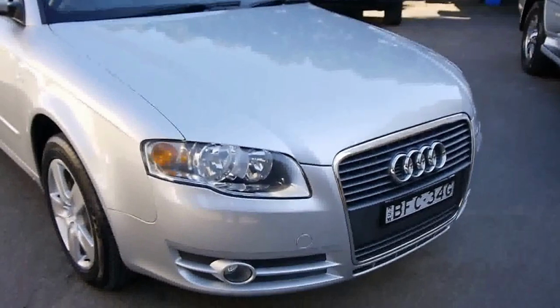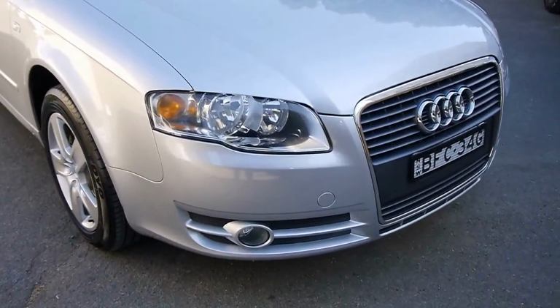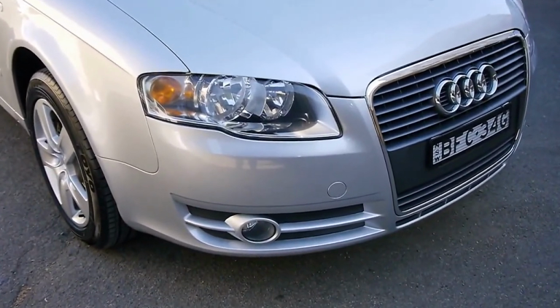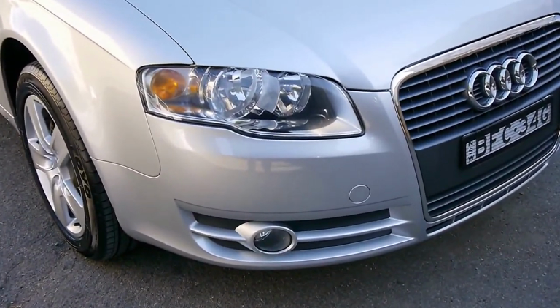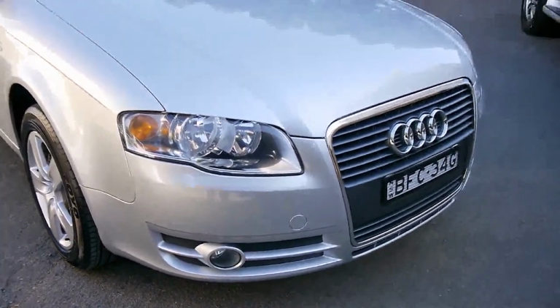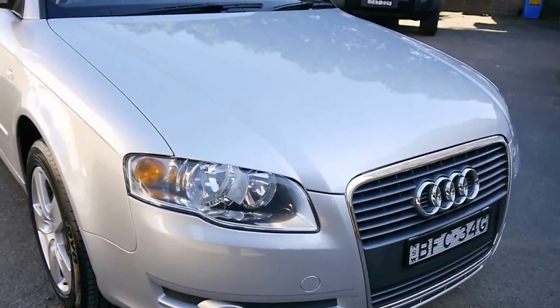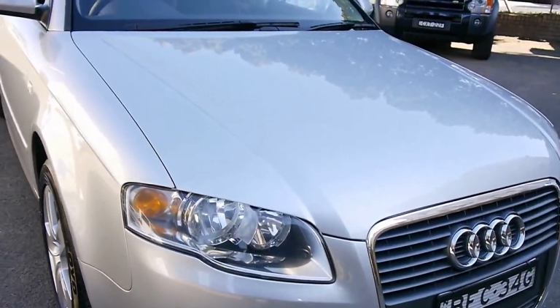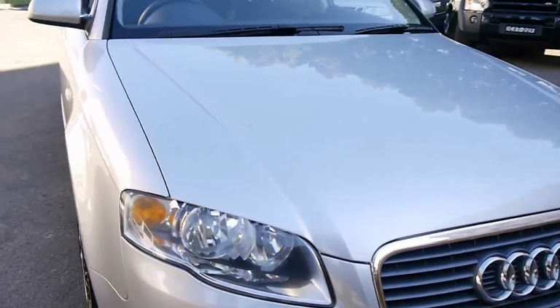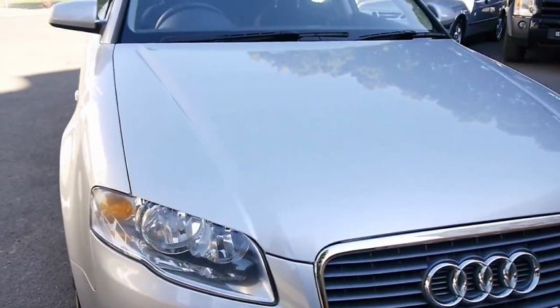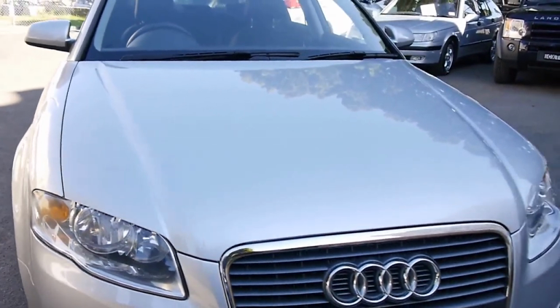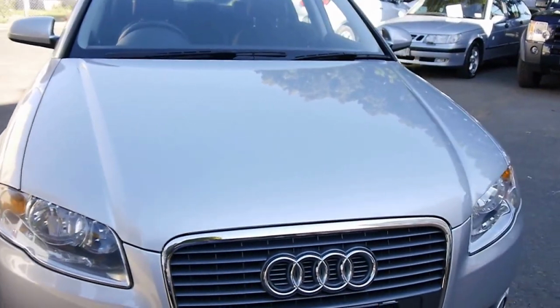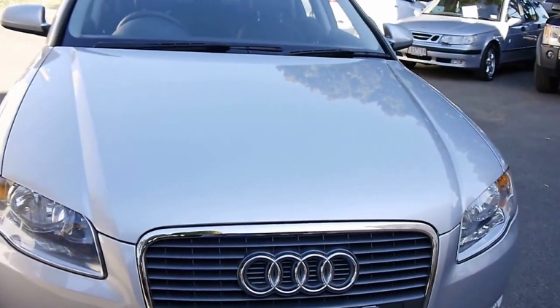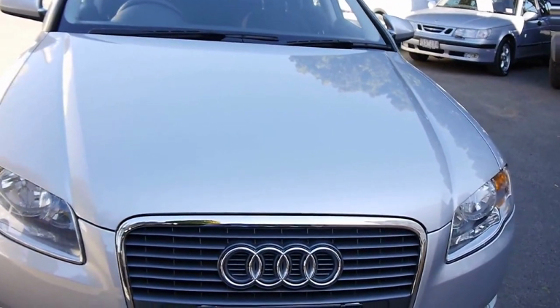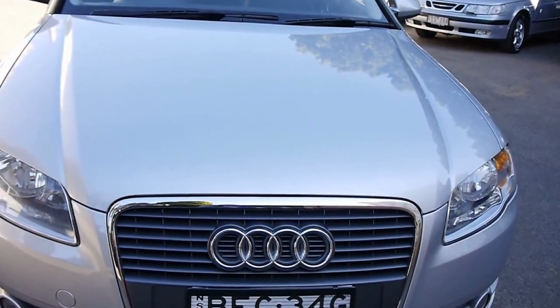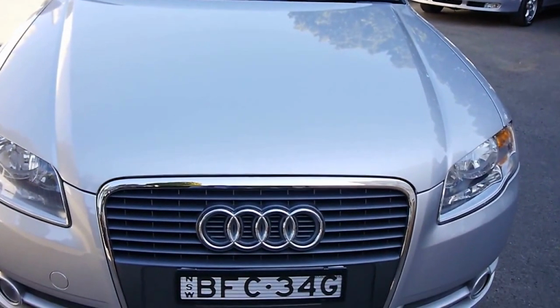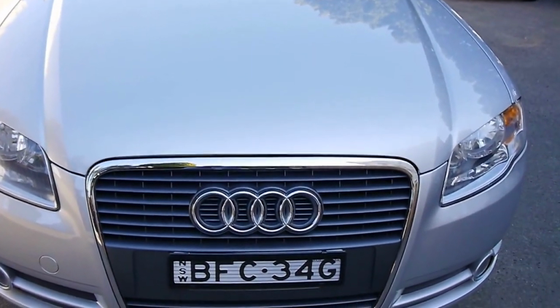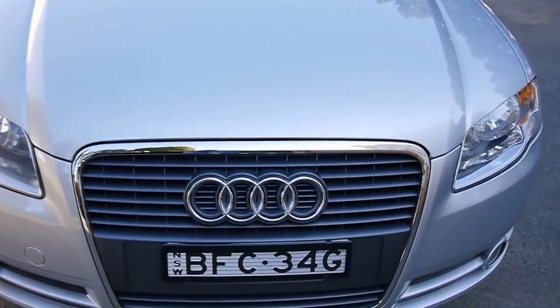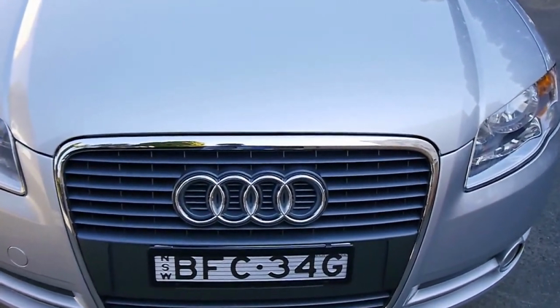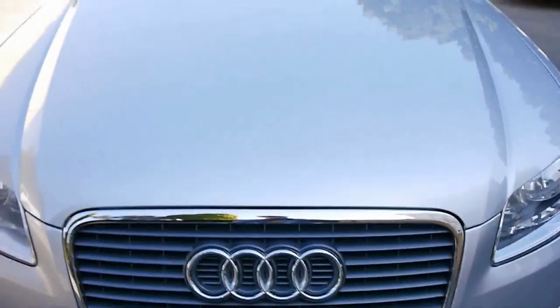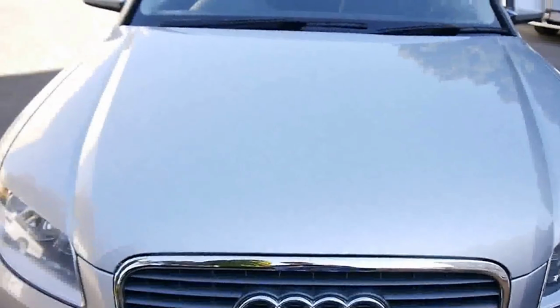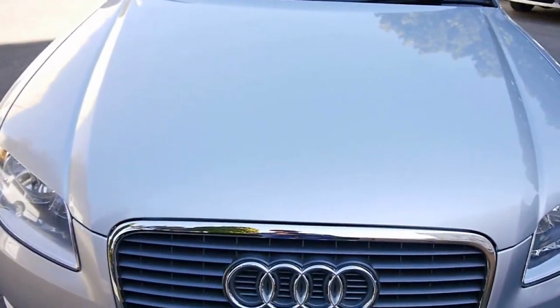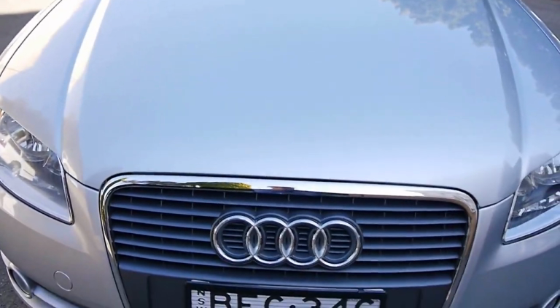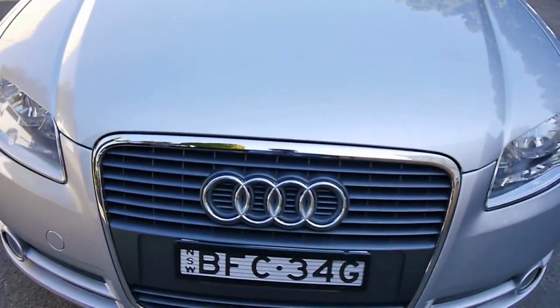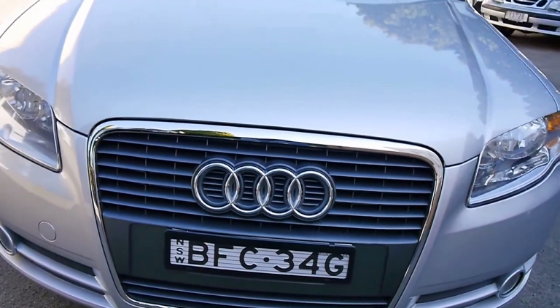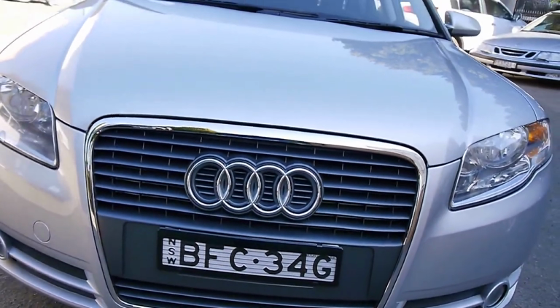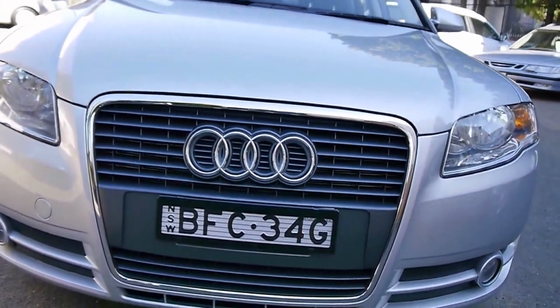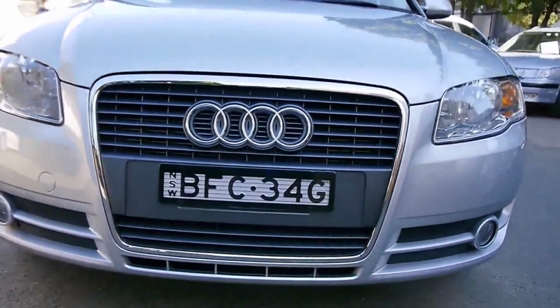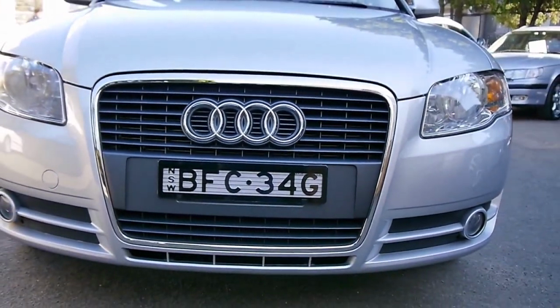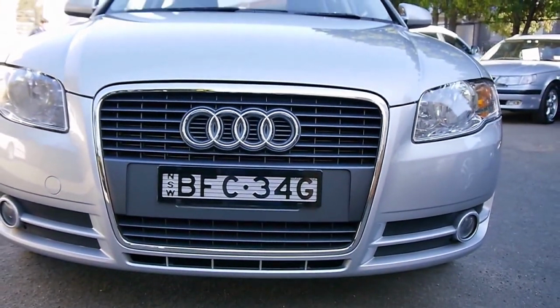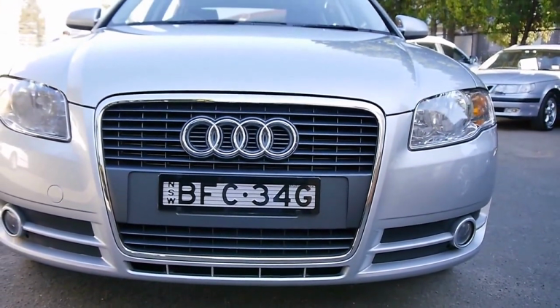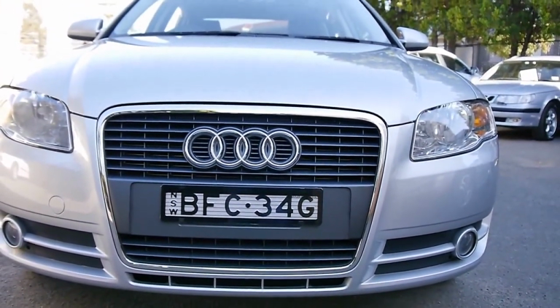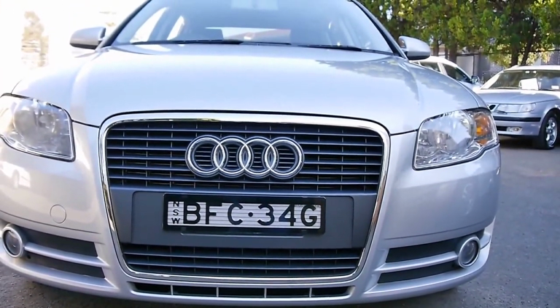It looks like it could be one or two years old. Fog lights and HIDs. Beautiful four rings and that signature deep Audi grille.